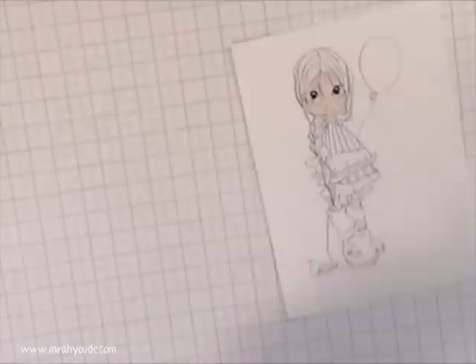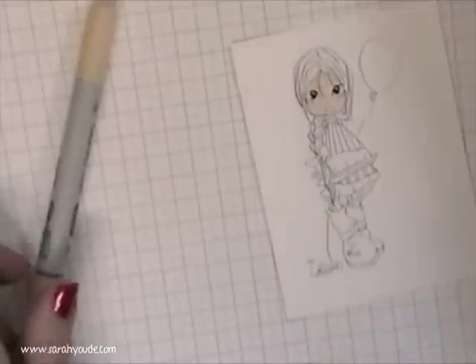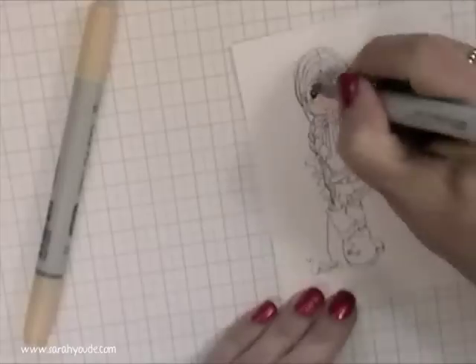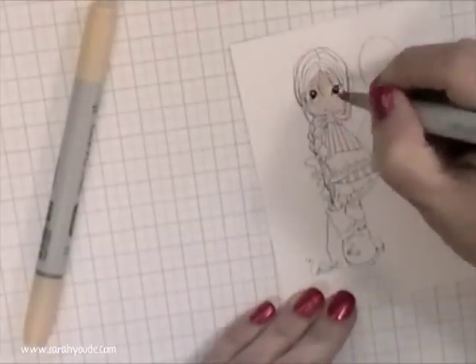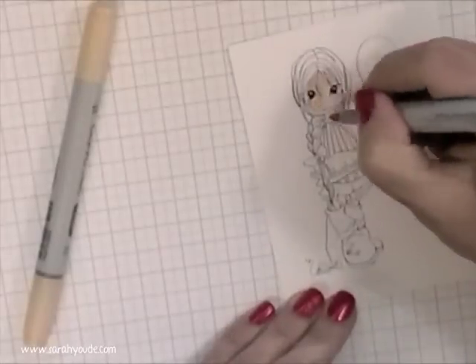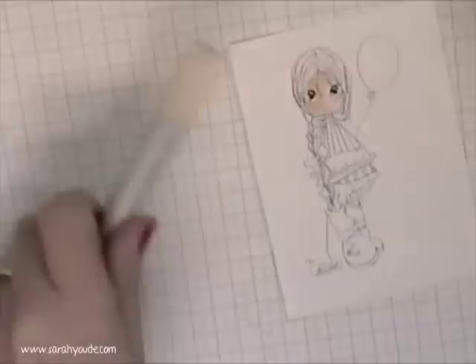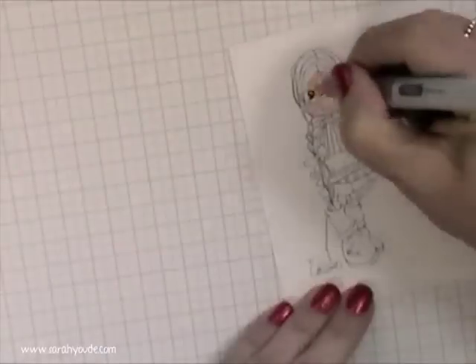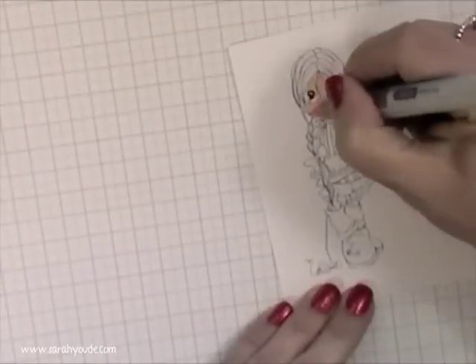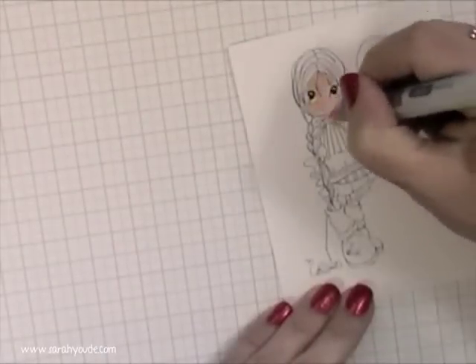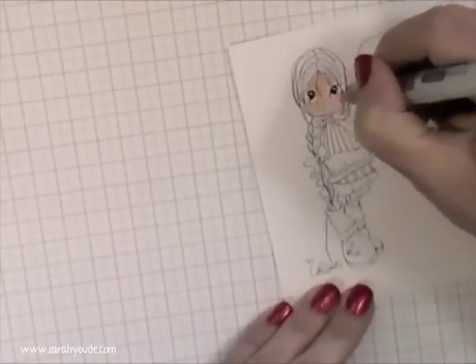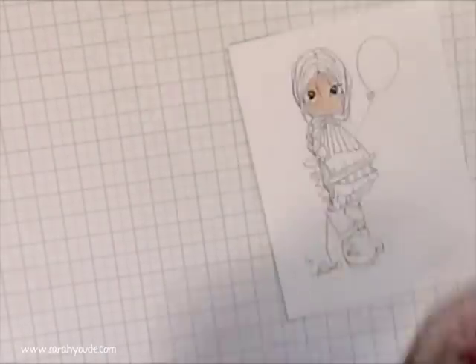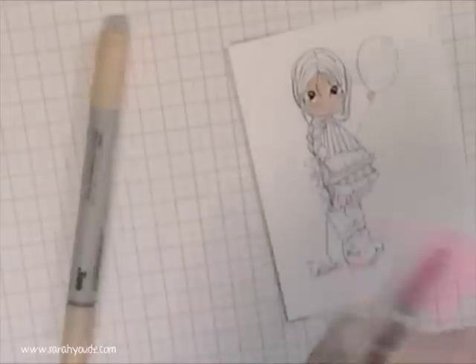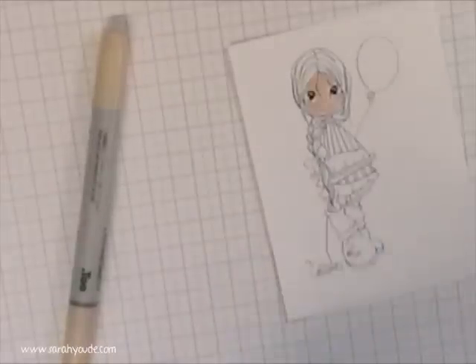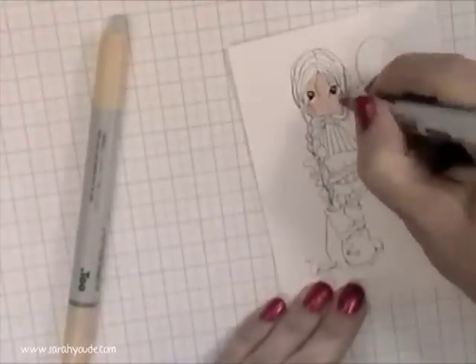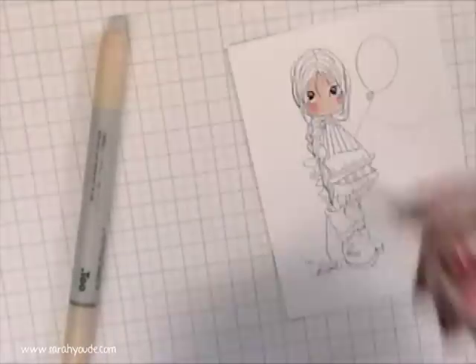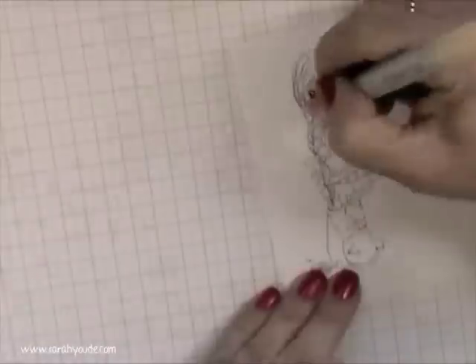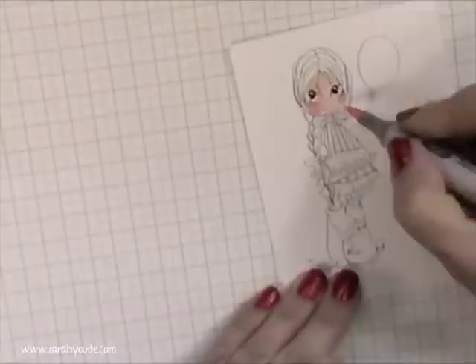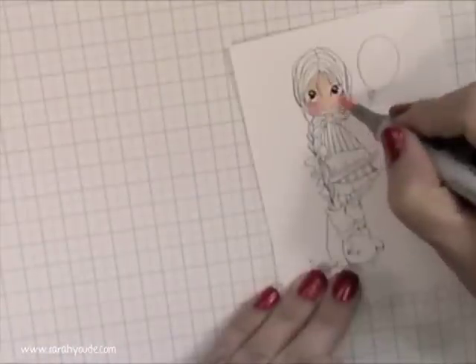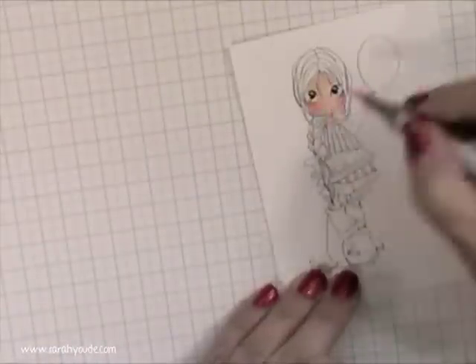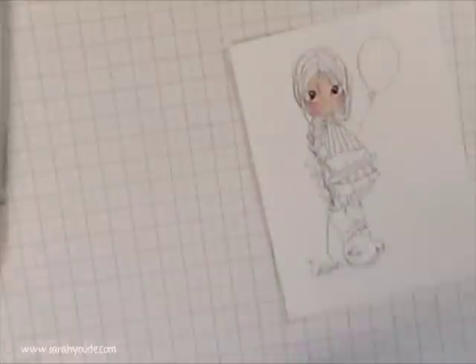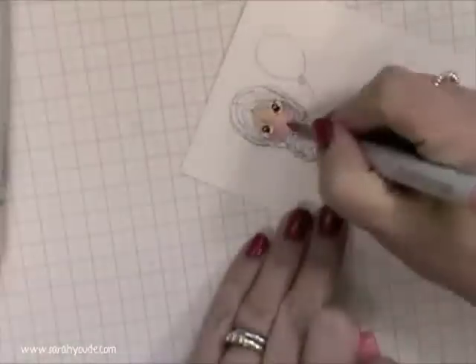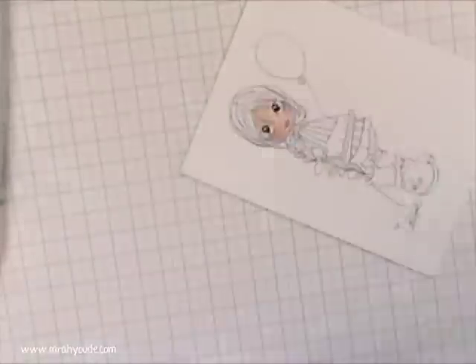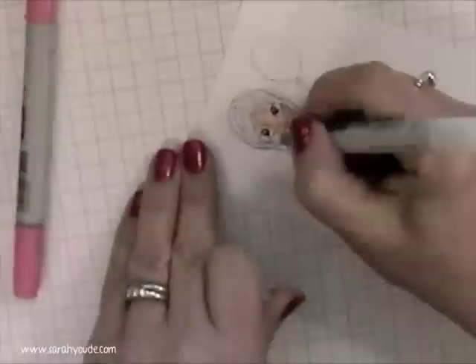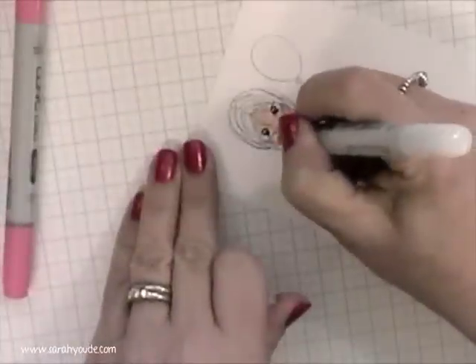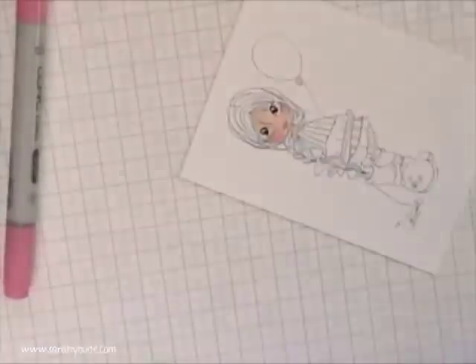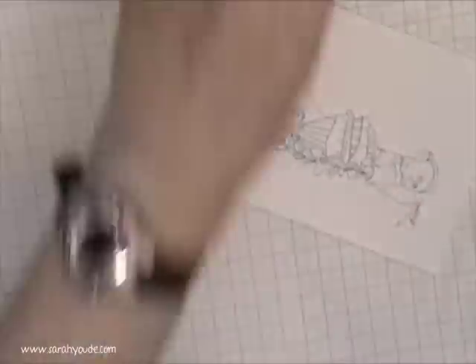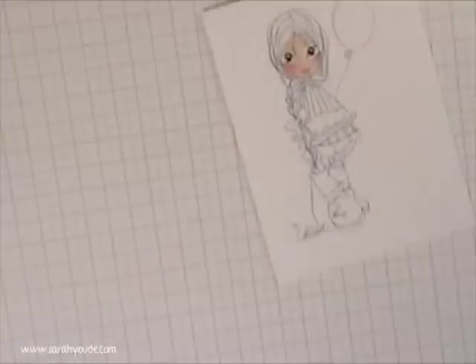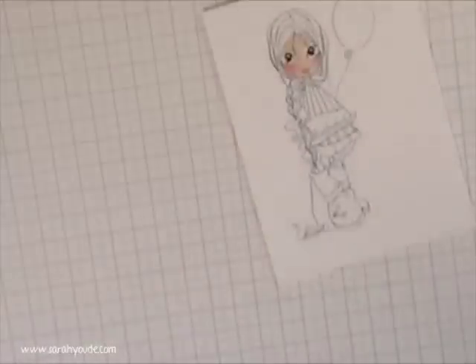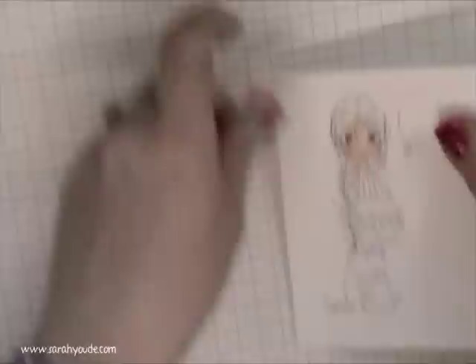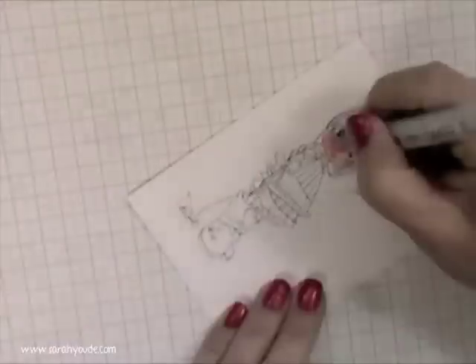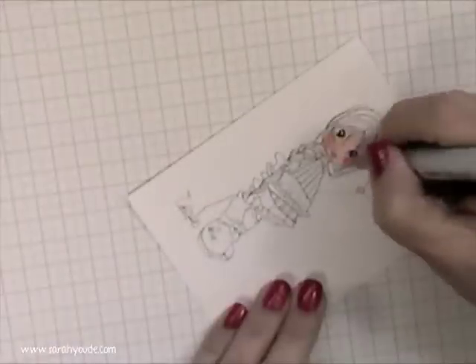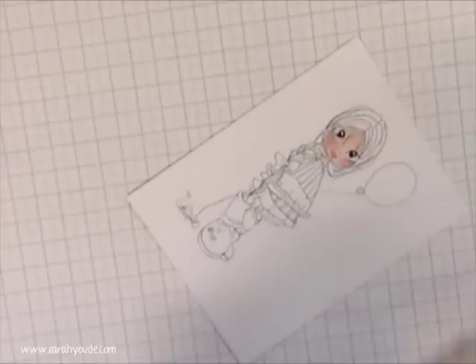Hi everyone, sorry about the terrible light on this video — I don't know, I think it's the bad weather just colouring in my little face. Lovely saturated canary image.